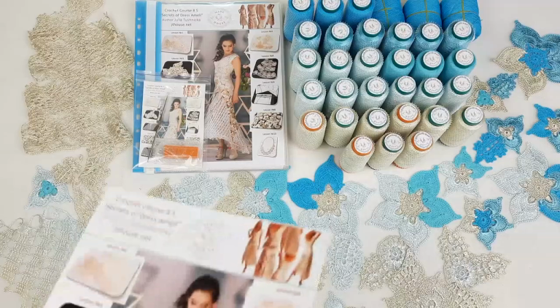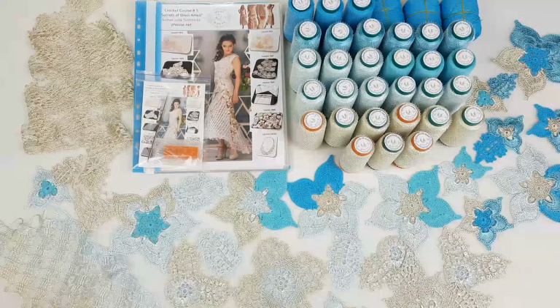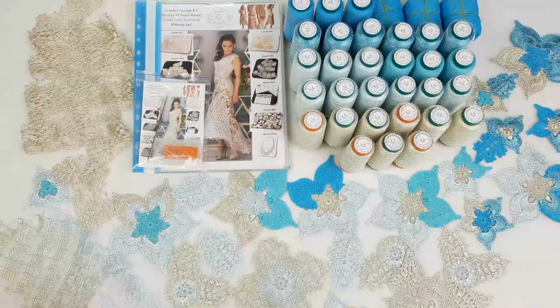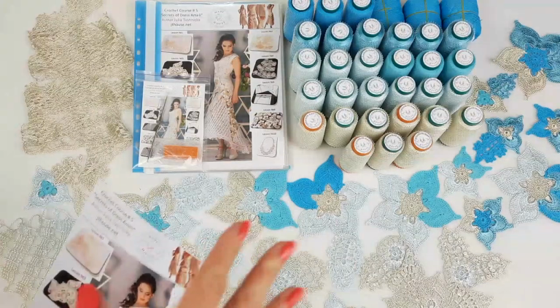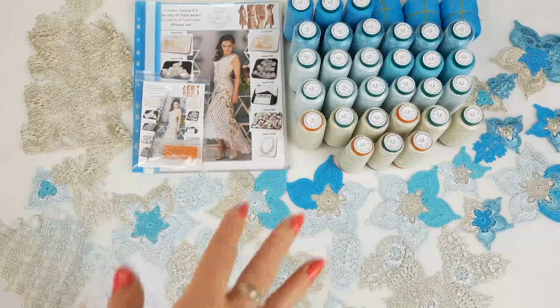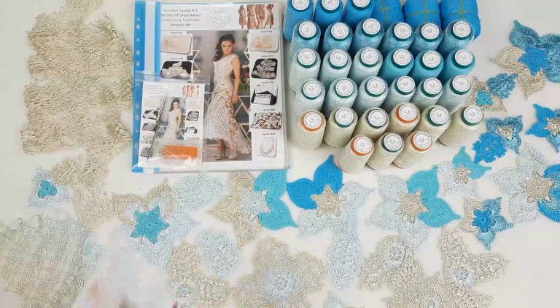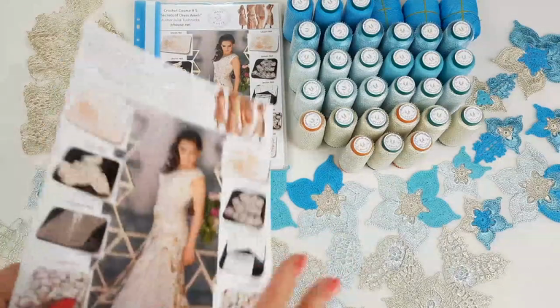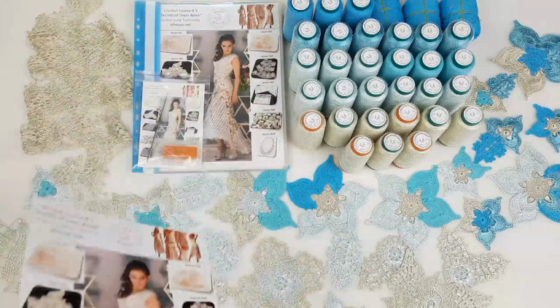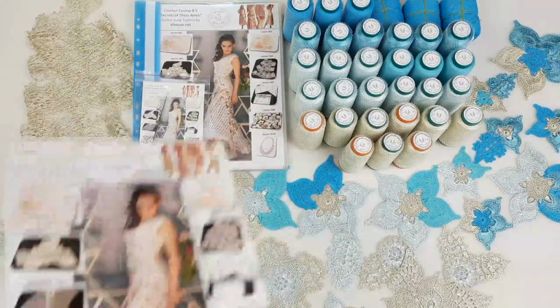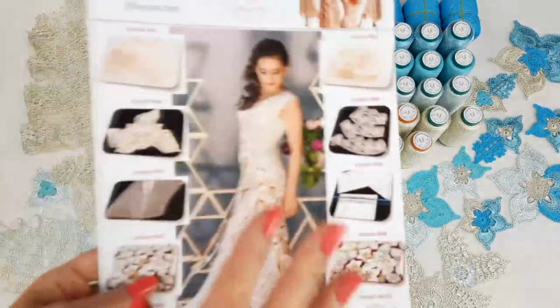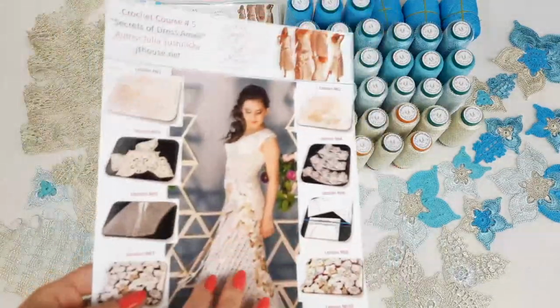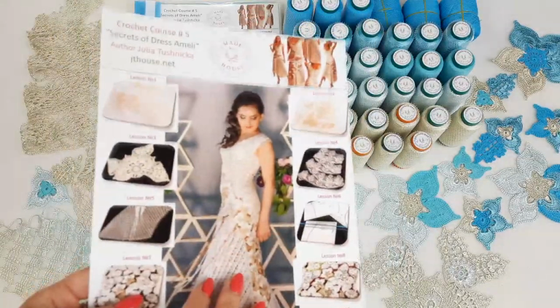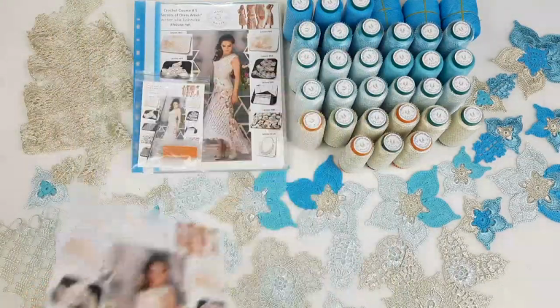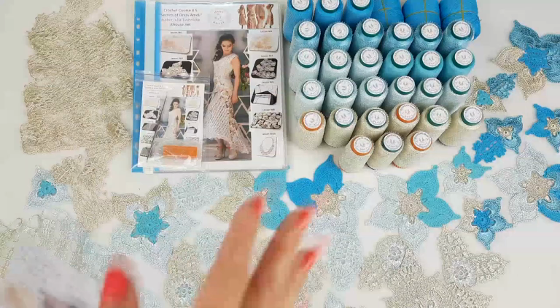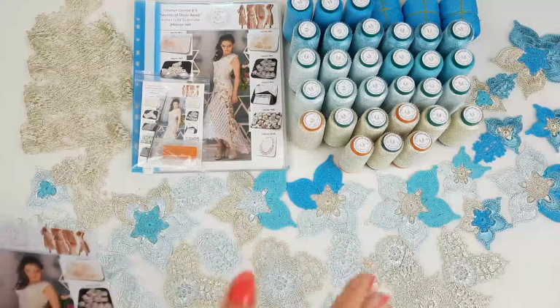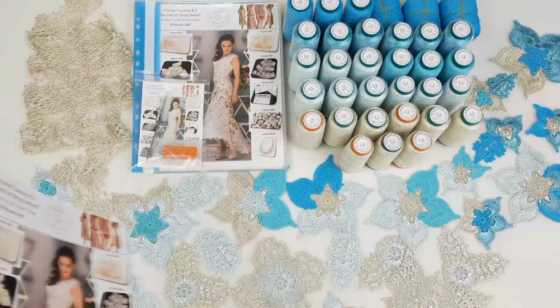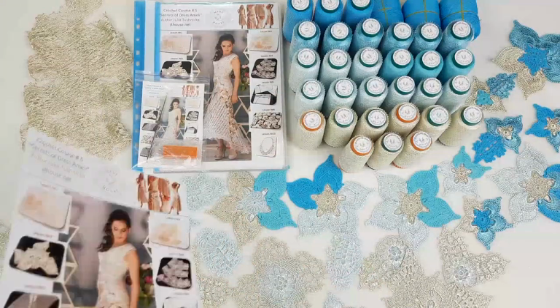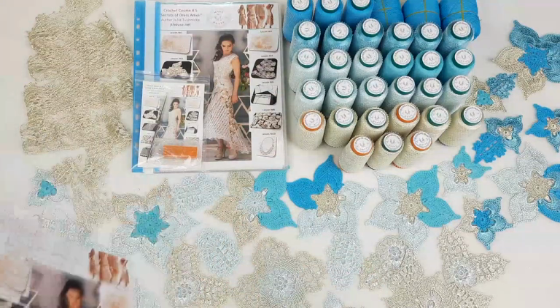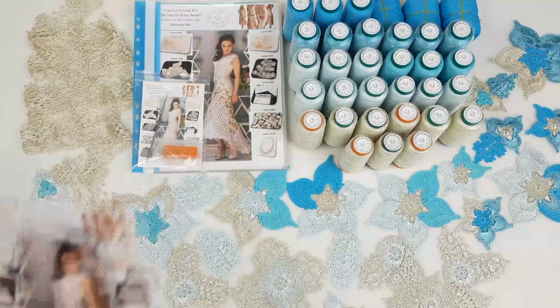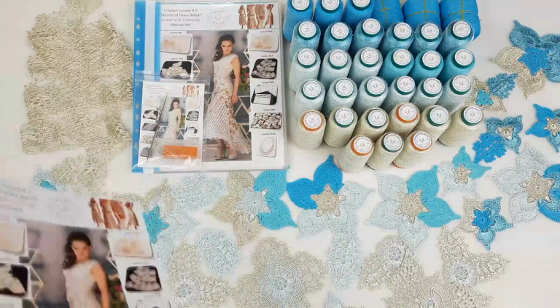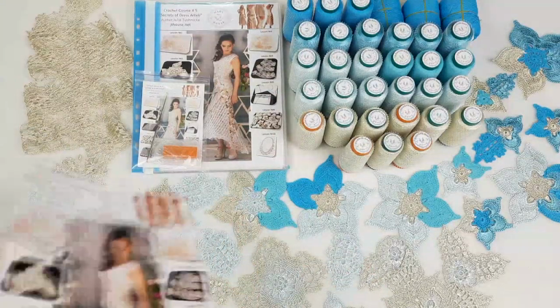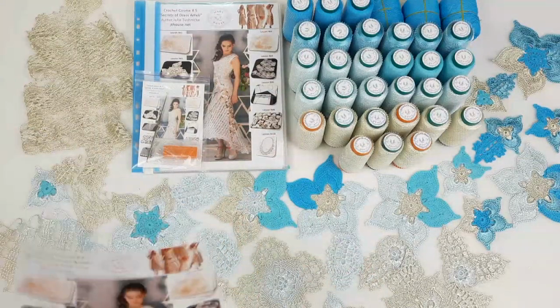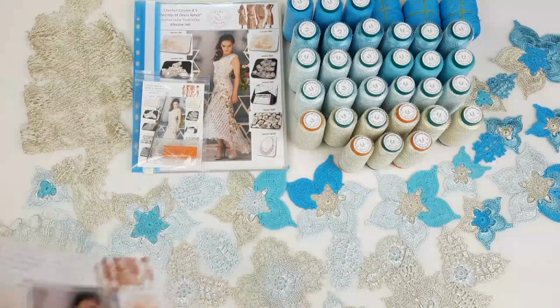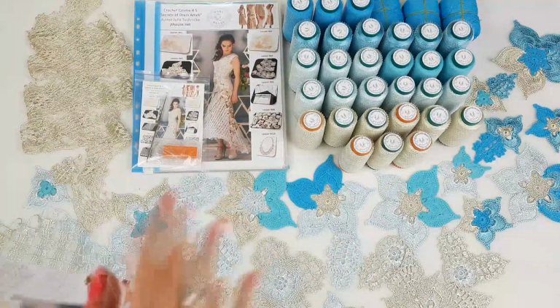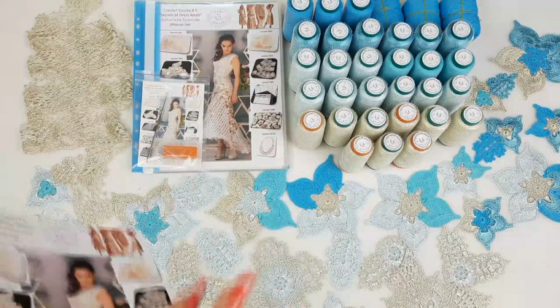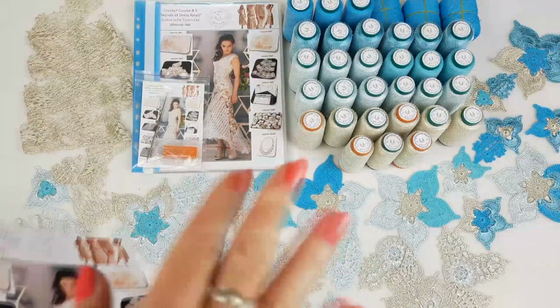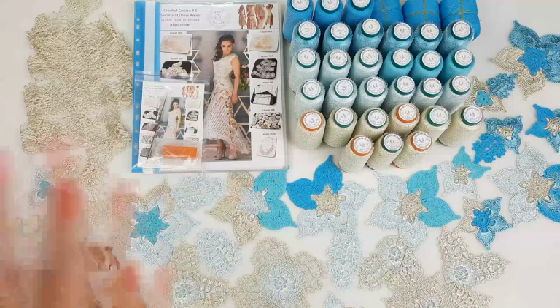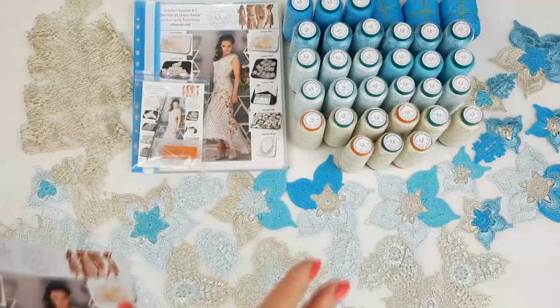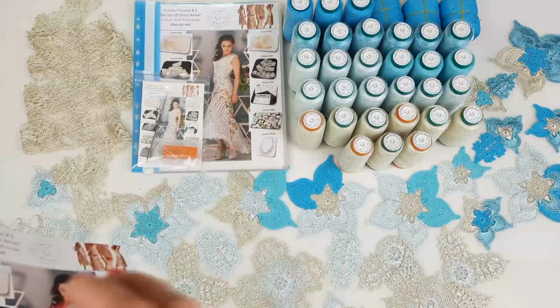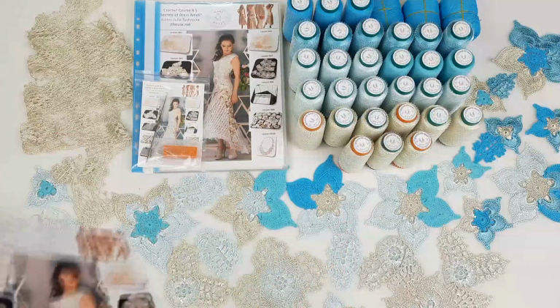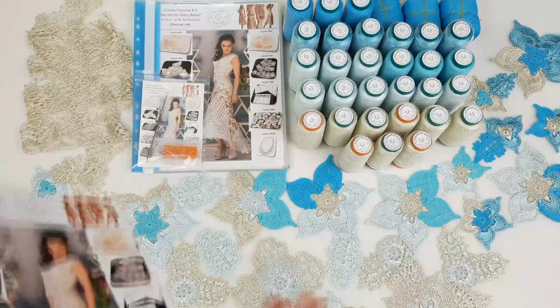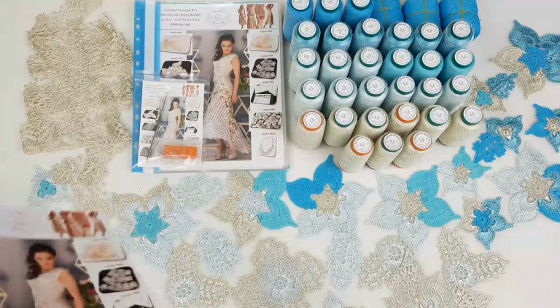Hello my friends! Today I am sending this beautiful VIP package for dress Amelie. This design is really incredible. My student wants to create this dress with a technique that I really love.